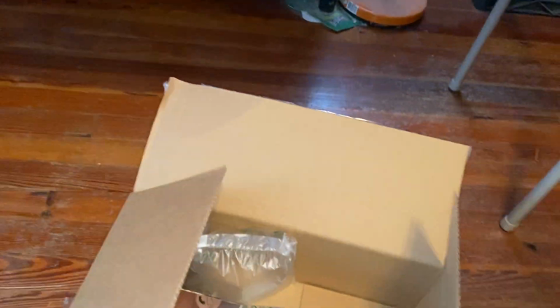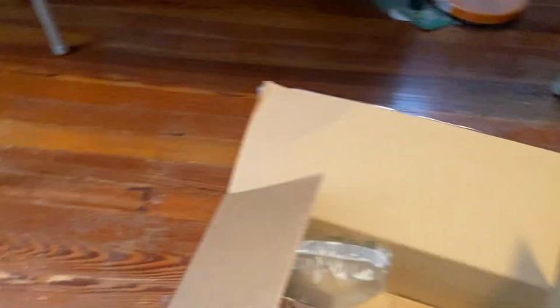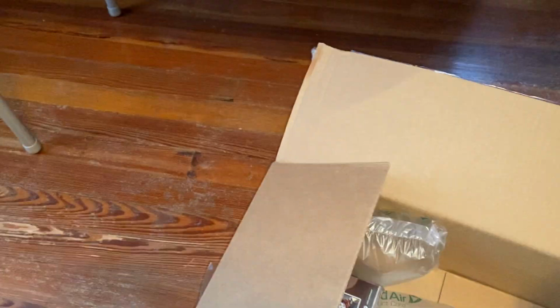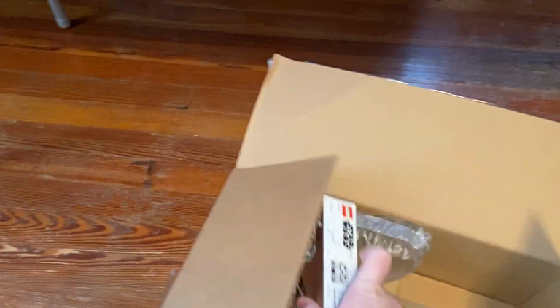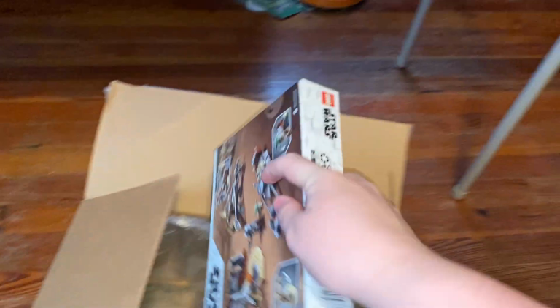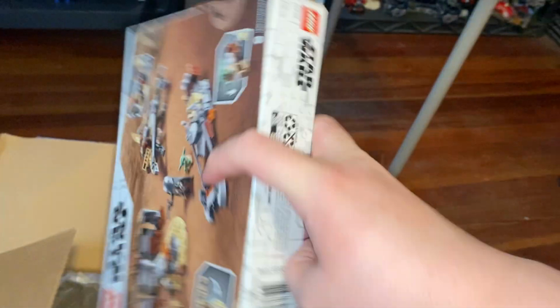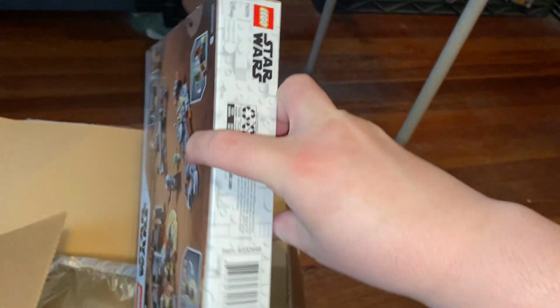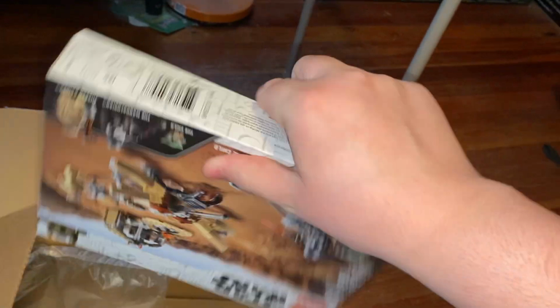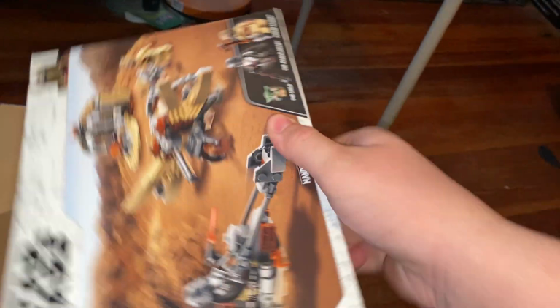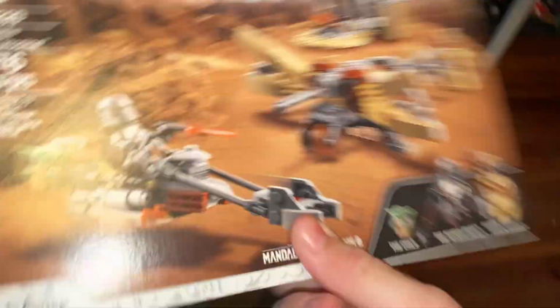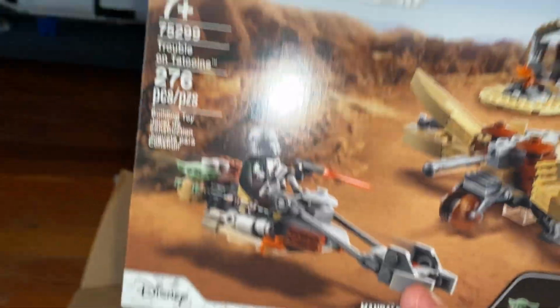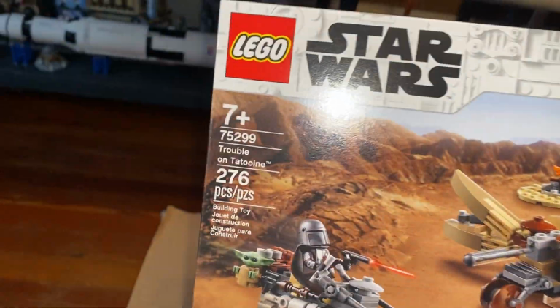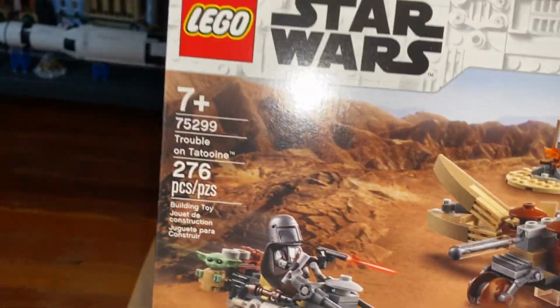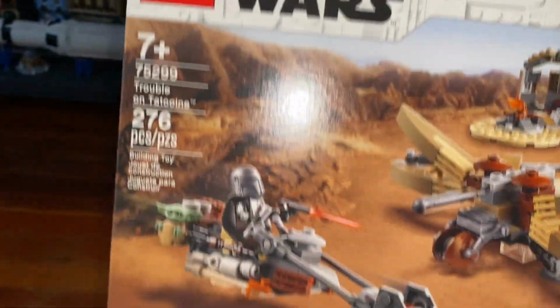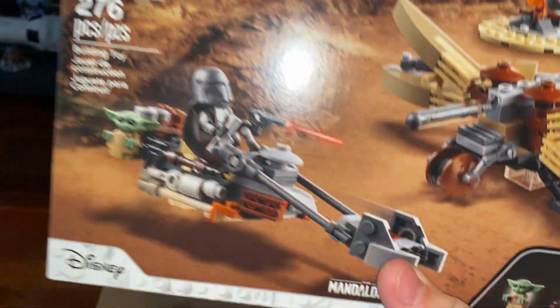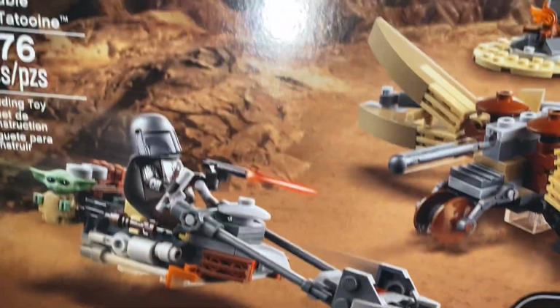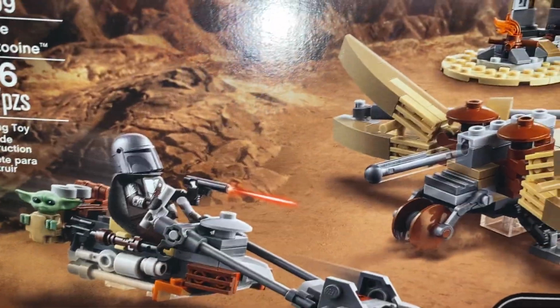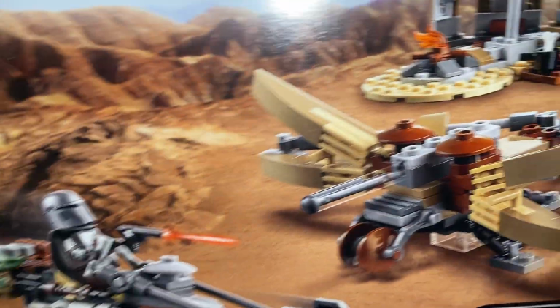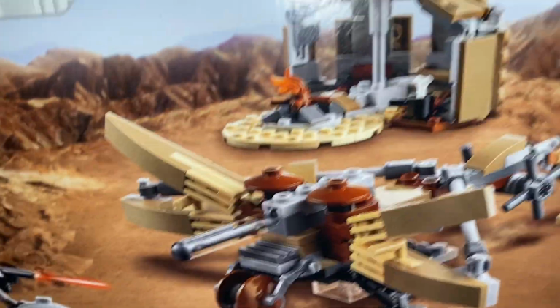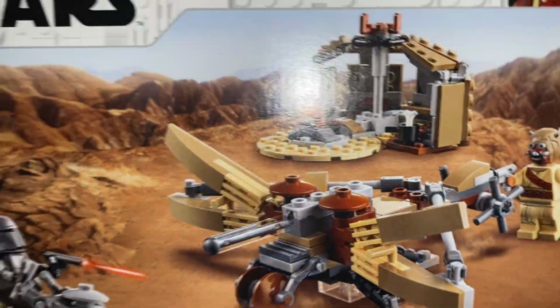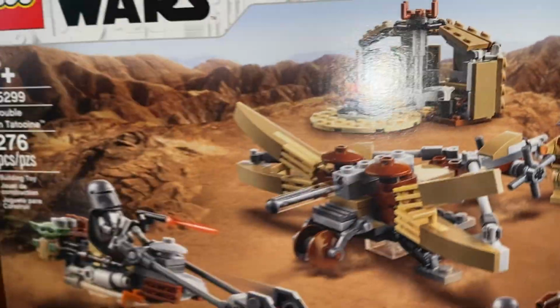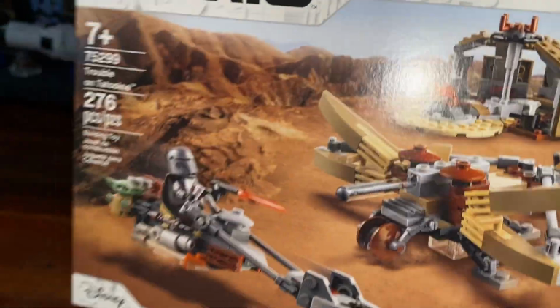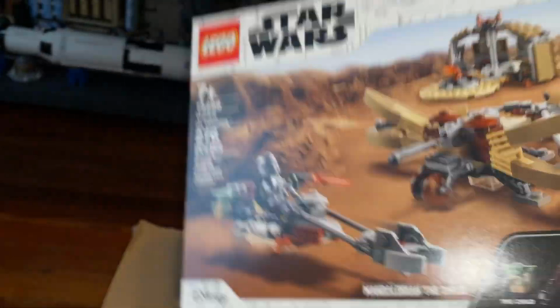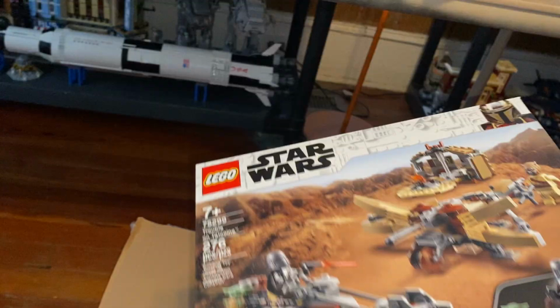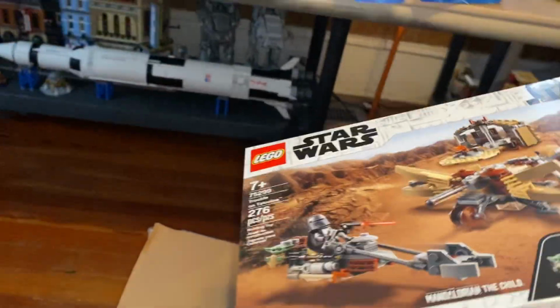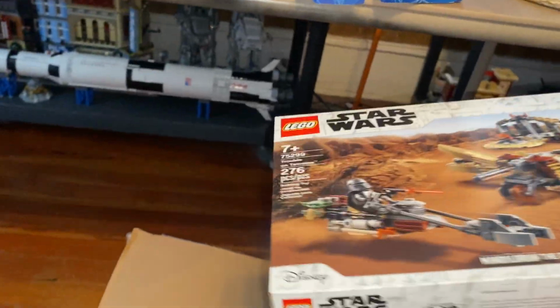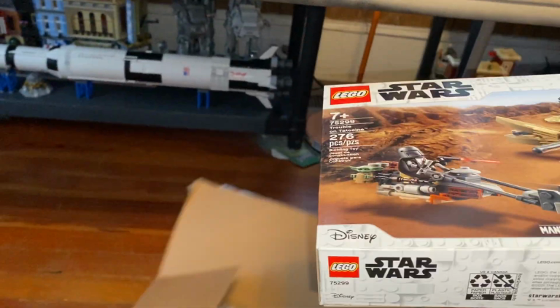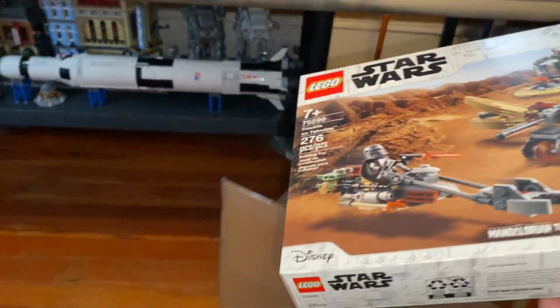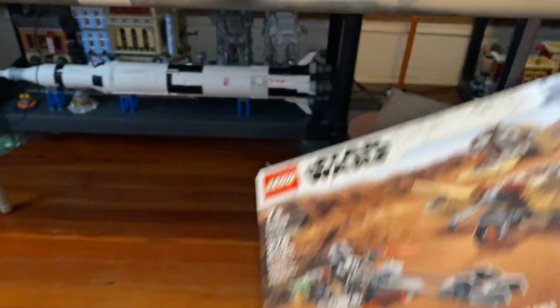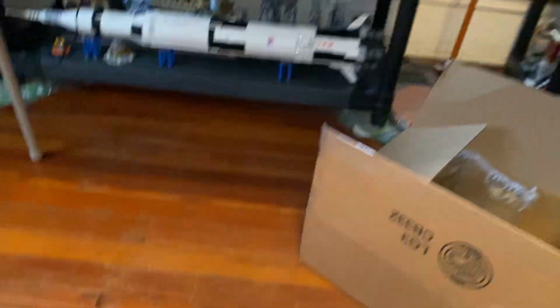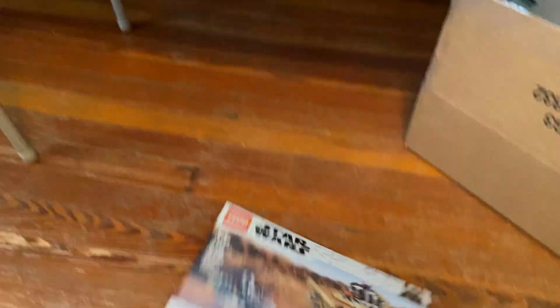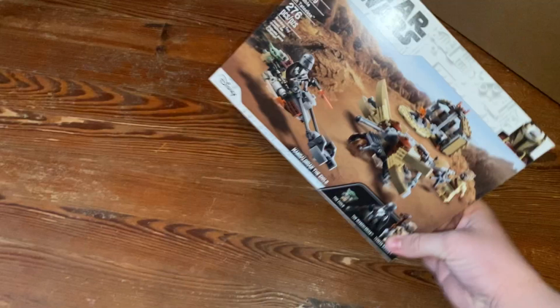And then the very last set, which is definitely sold out right now, is the LEGO Star Wars Trouble on Tatooine, with the new Mando minifigure. Pretty cool right there, and that is all for this haul.